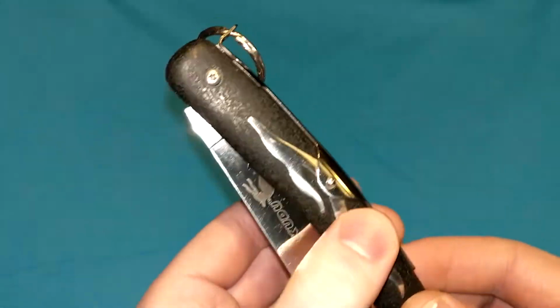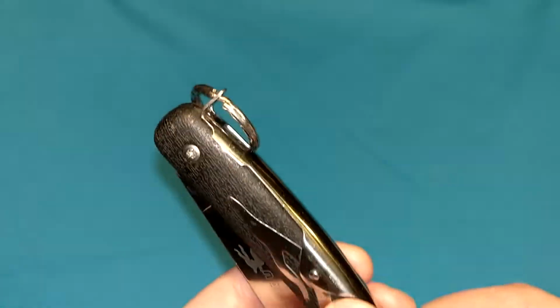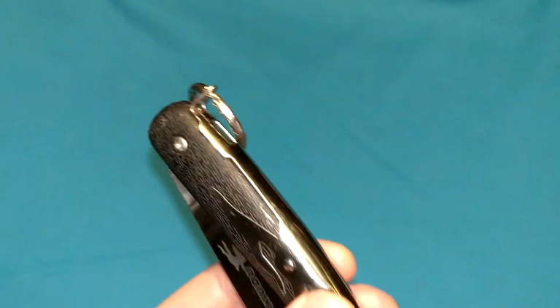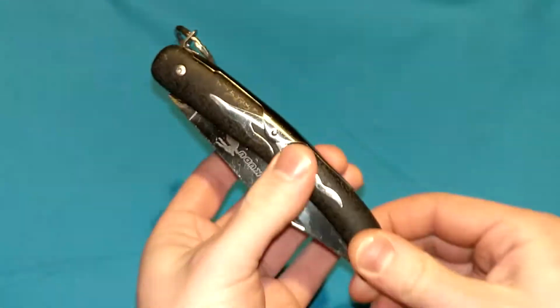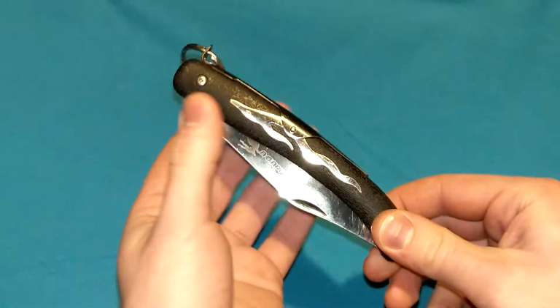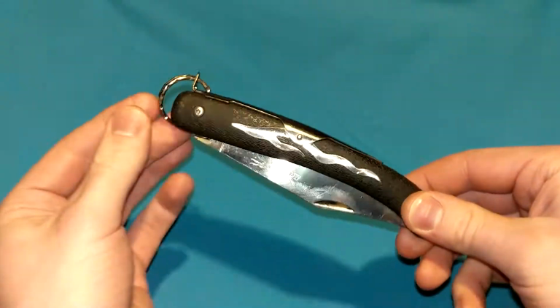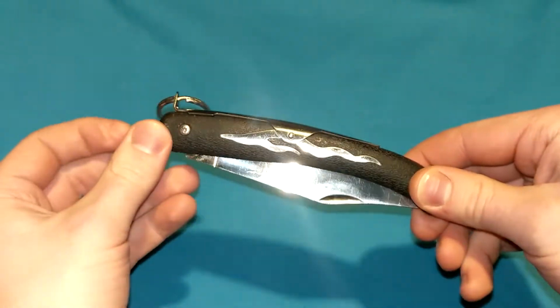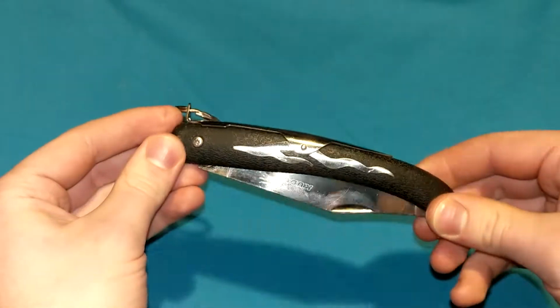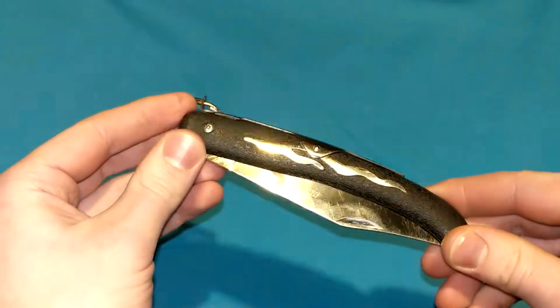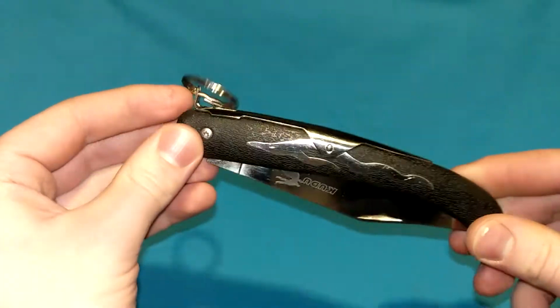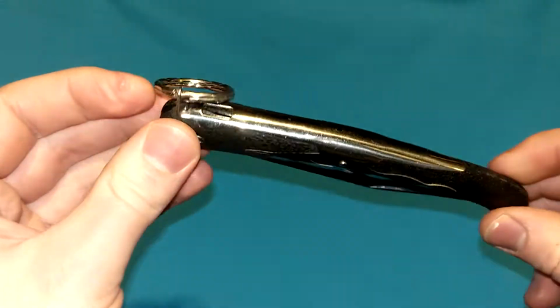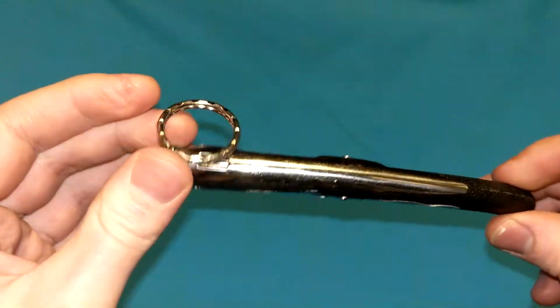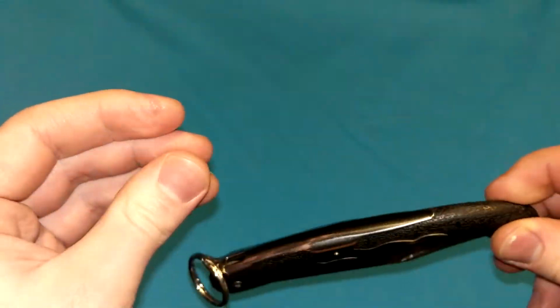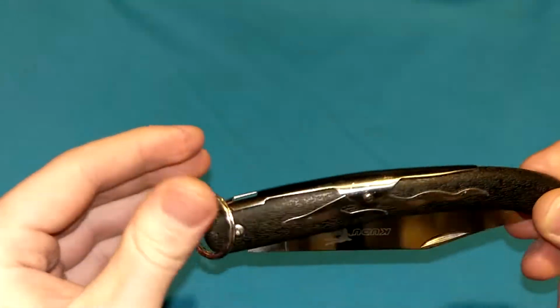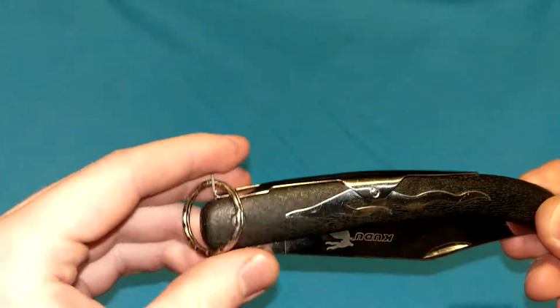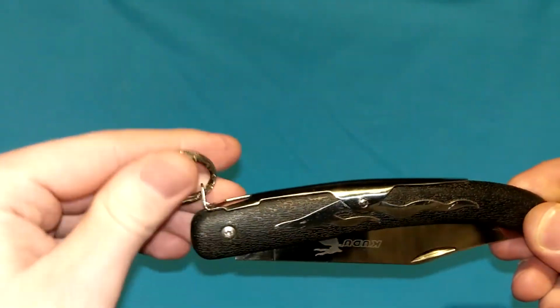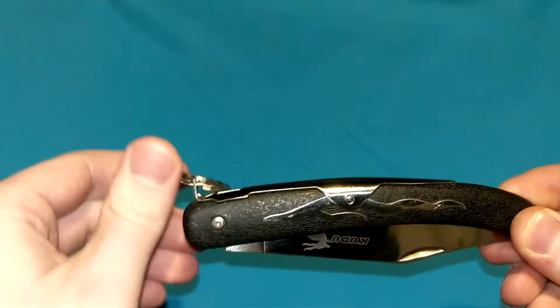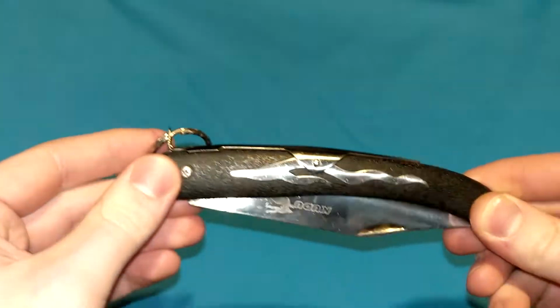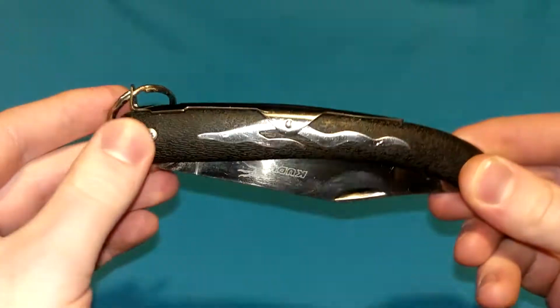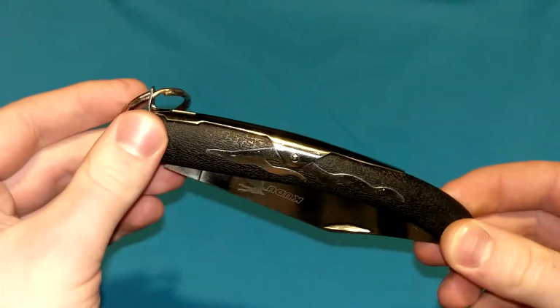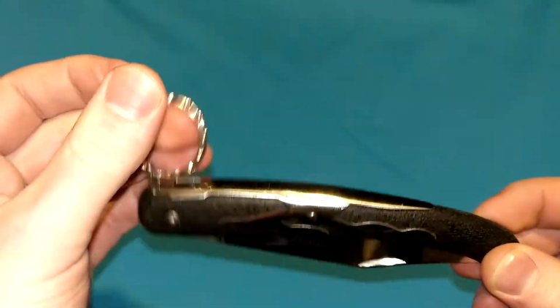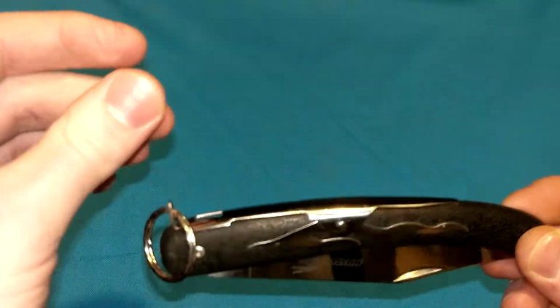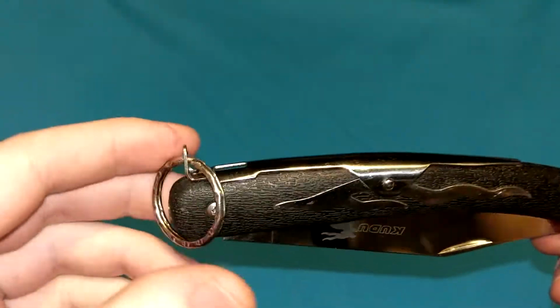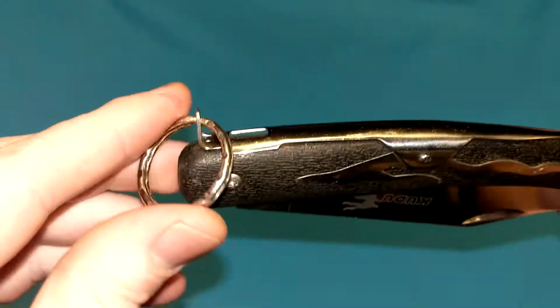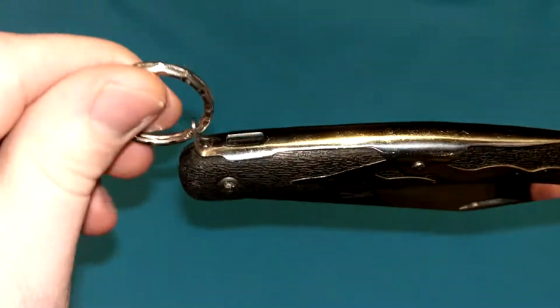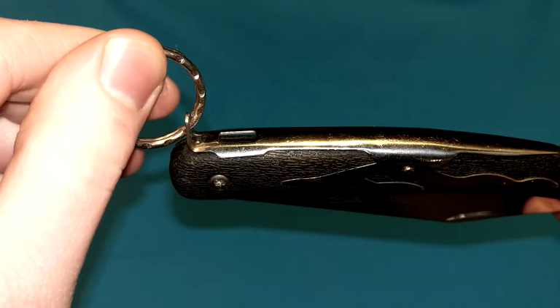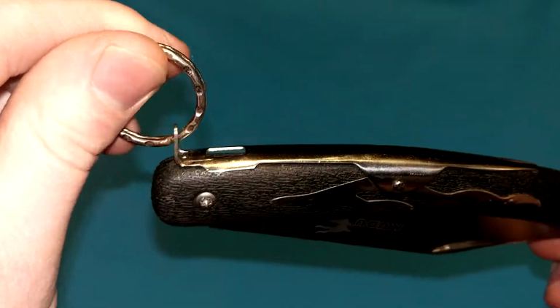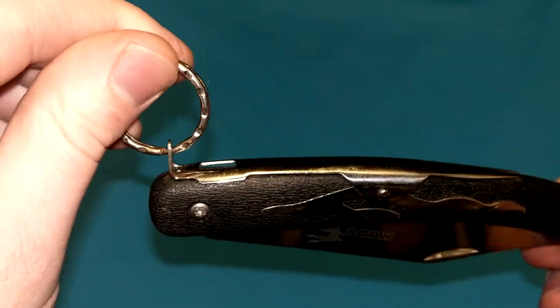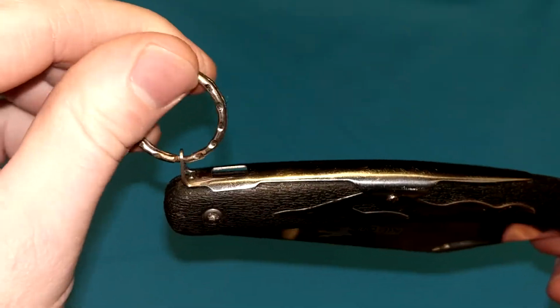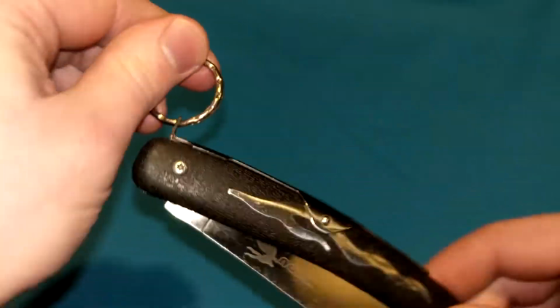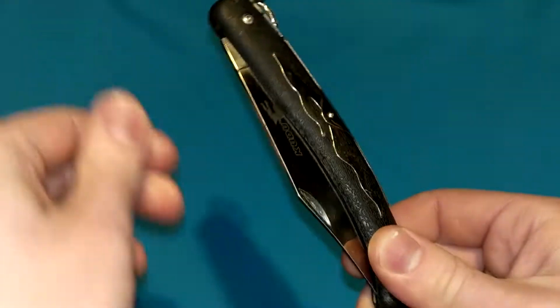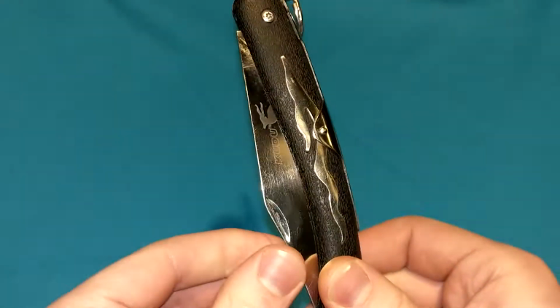Basically, this is a Cold Steel Kudu right here, which is sort of a modern take on the Okapi knife, which uses what is often known as the clasp lock right here.